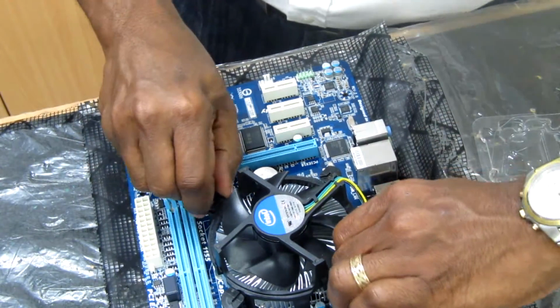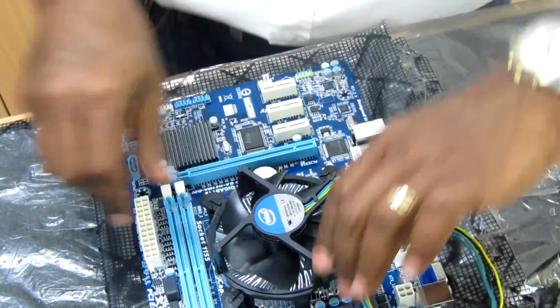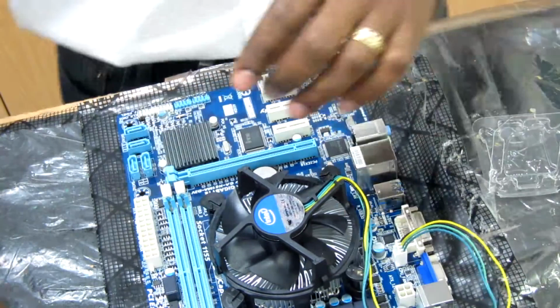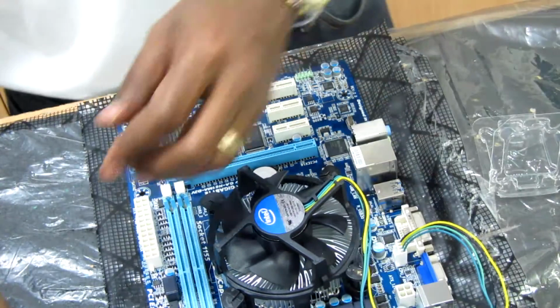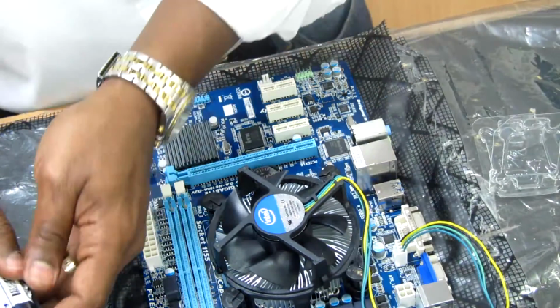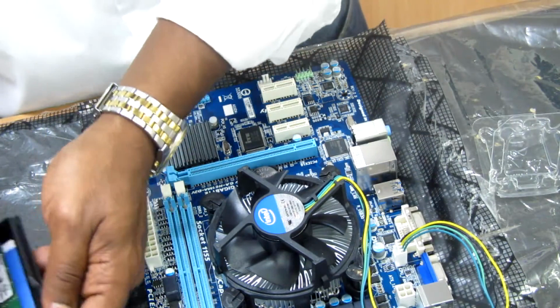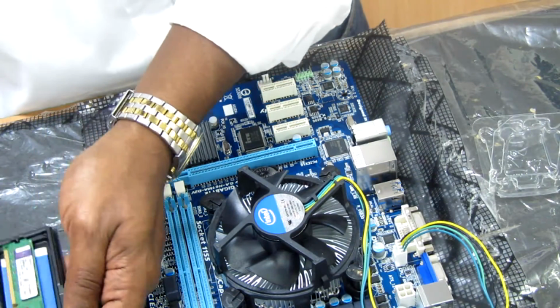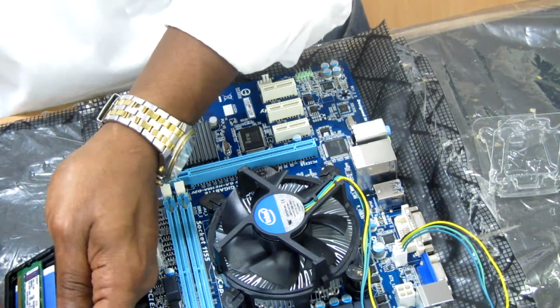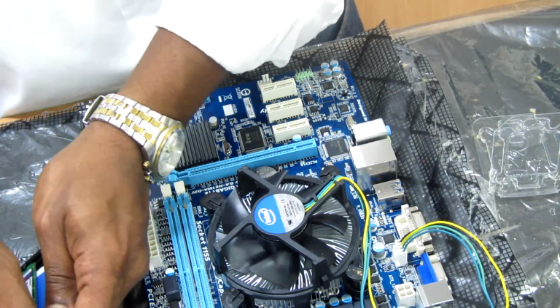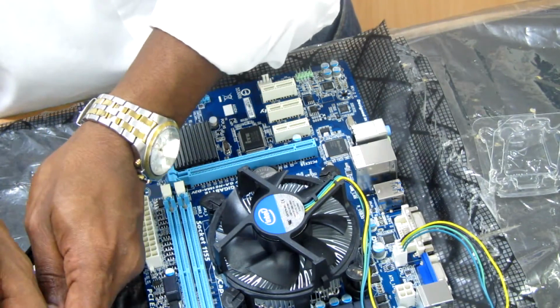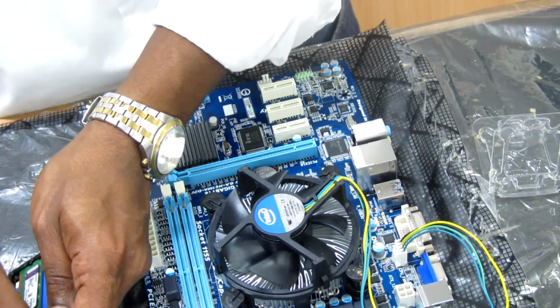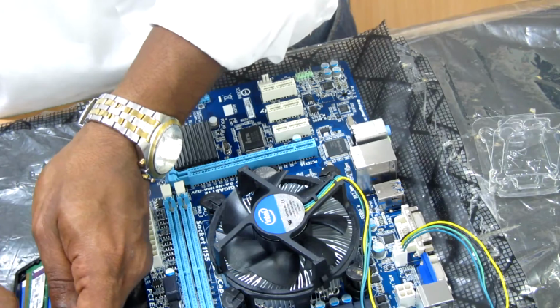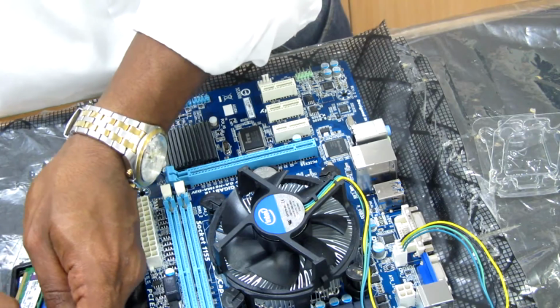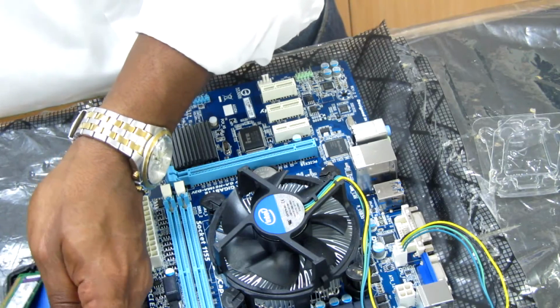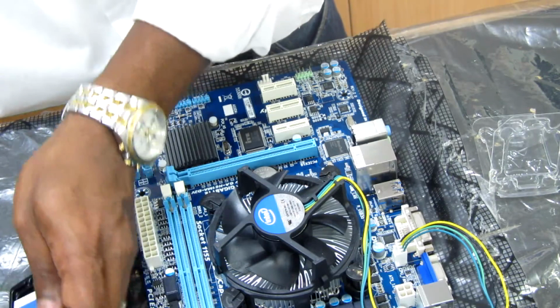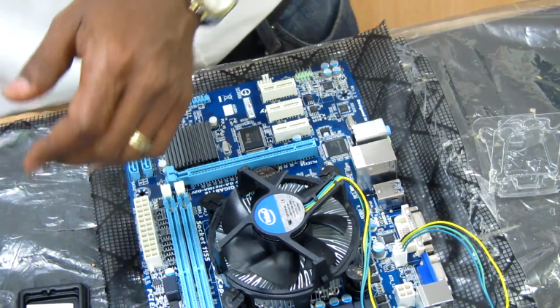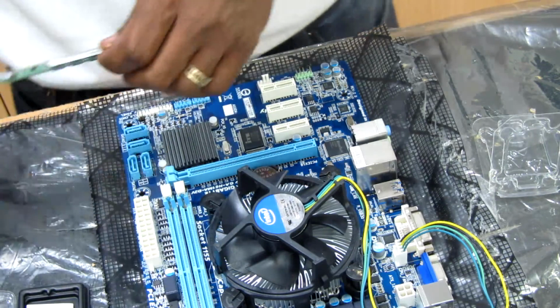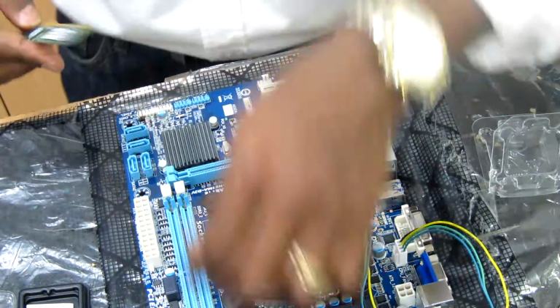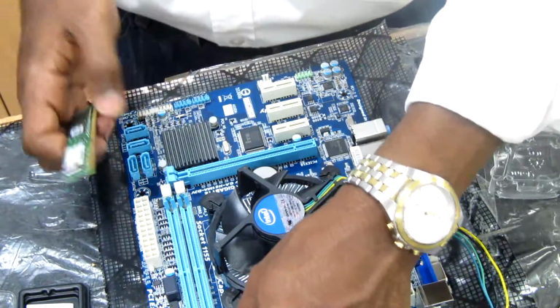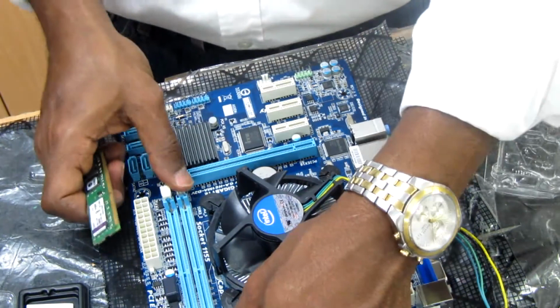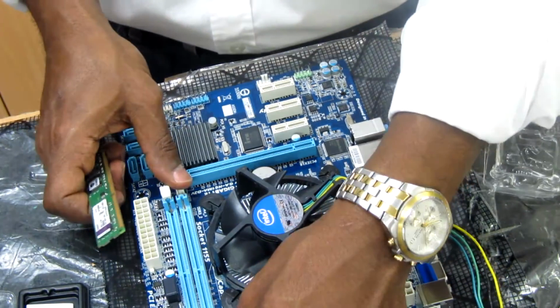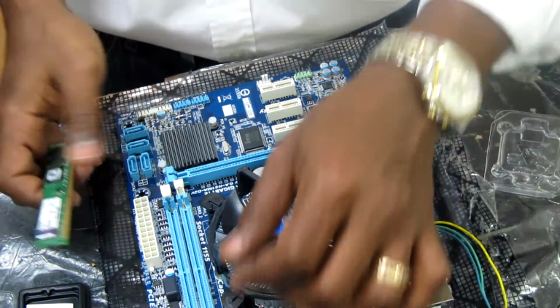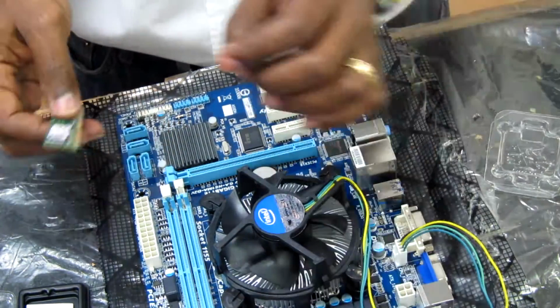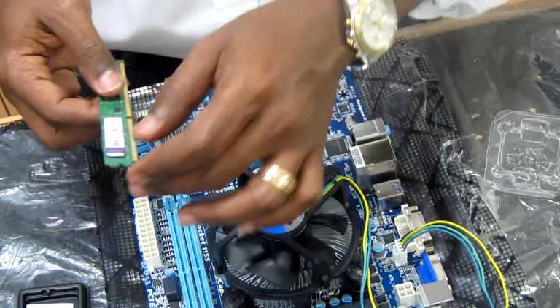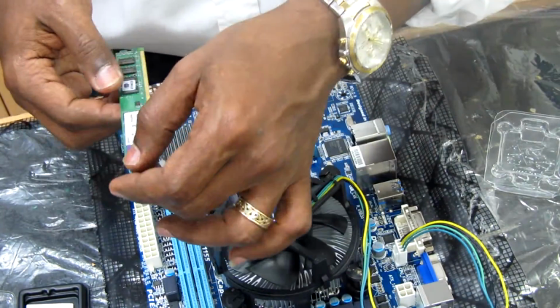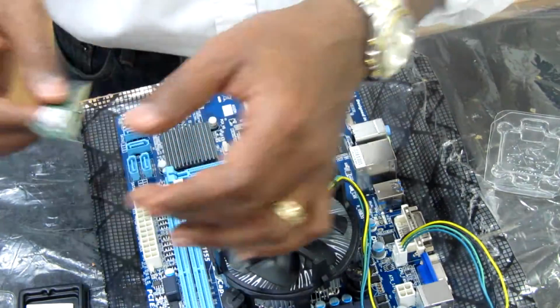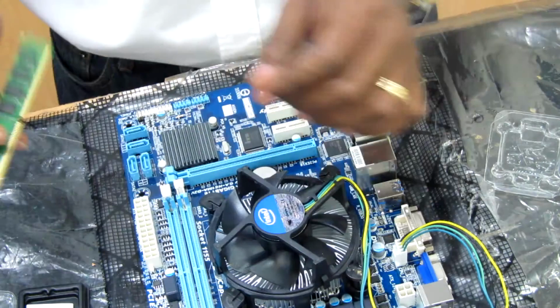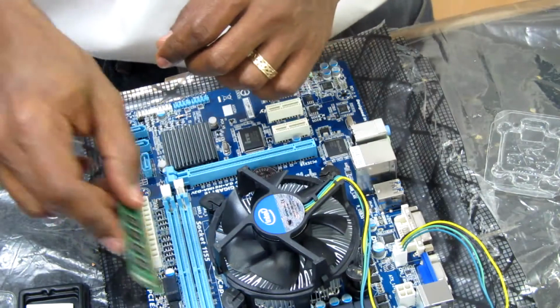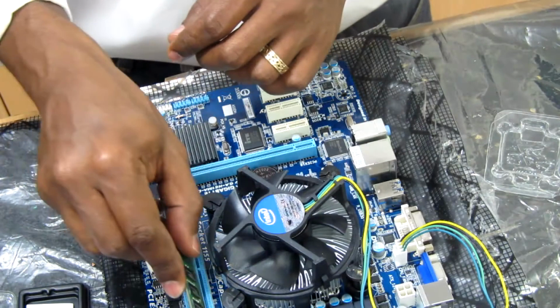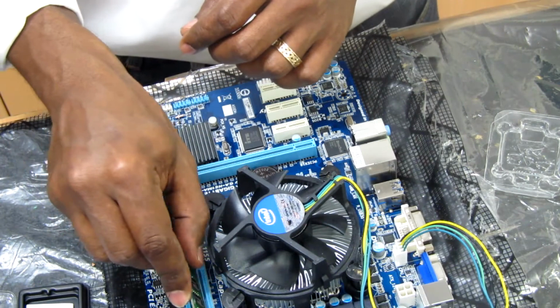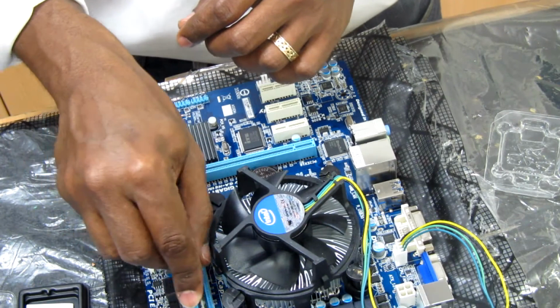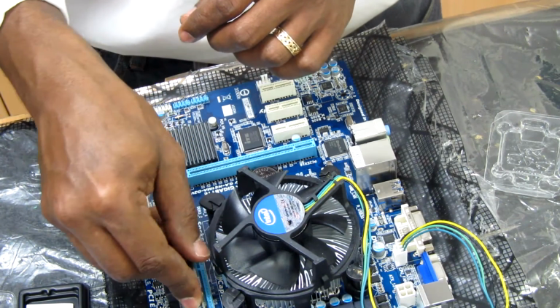That's done — the CPU heatsink is installed. Now I'm going to install the 4GB RAM. I'll put it in the DDR3 DIMM first slot.